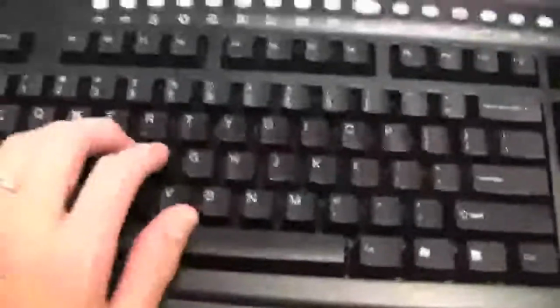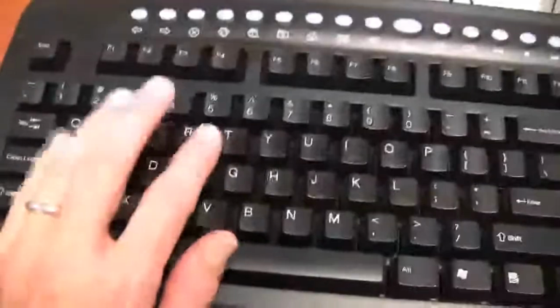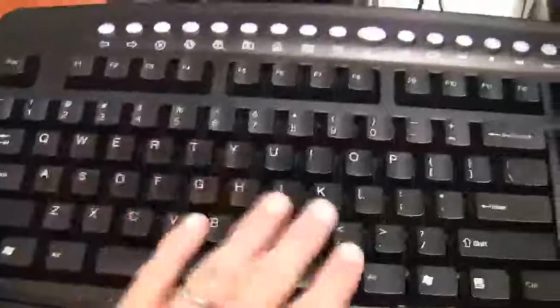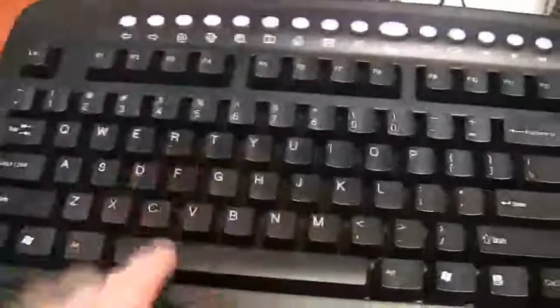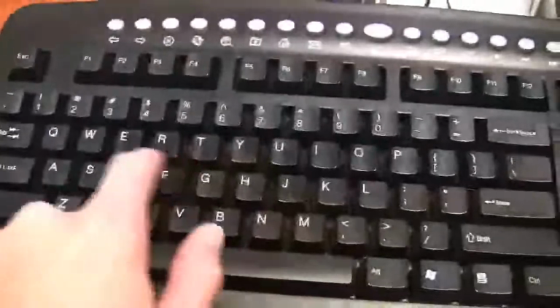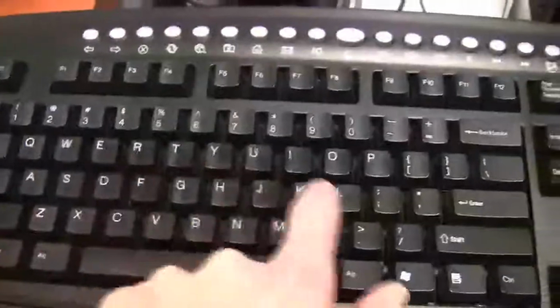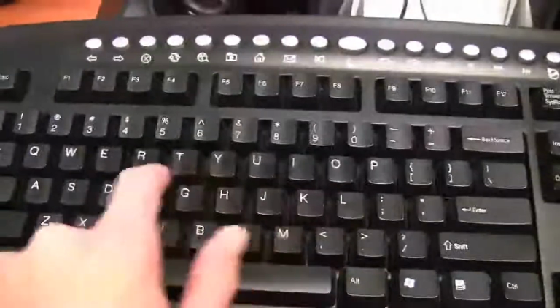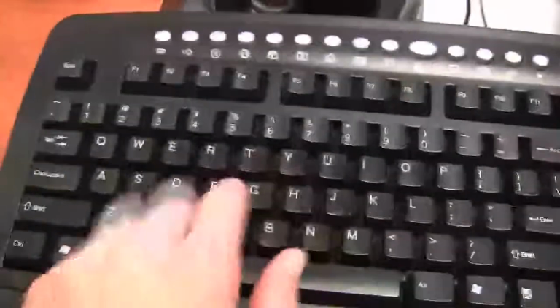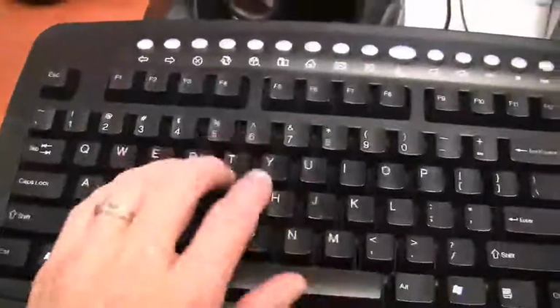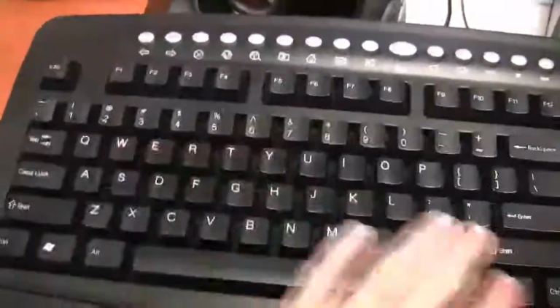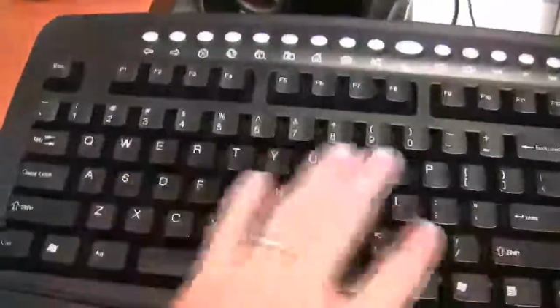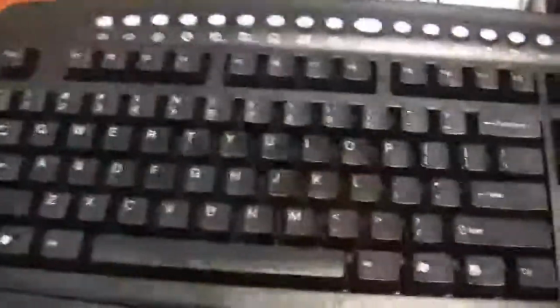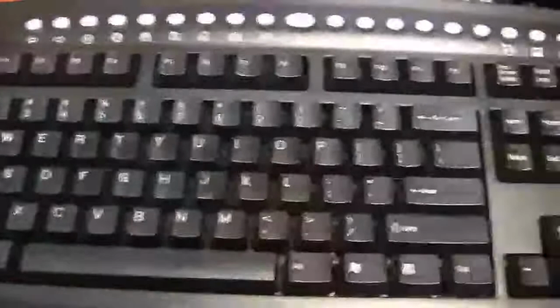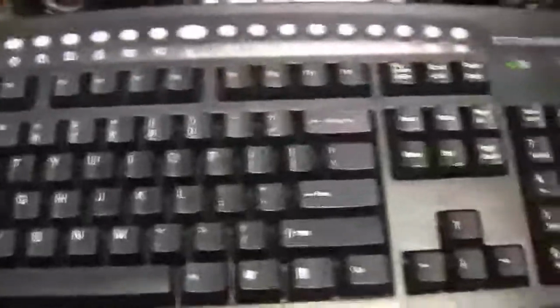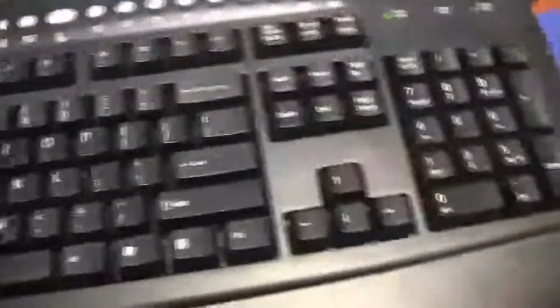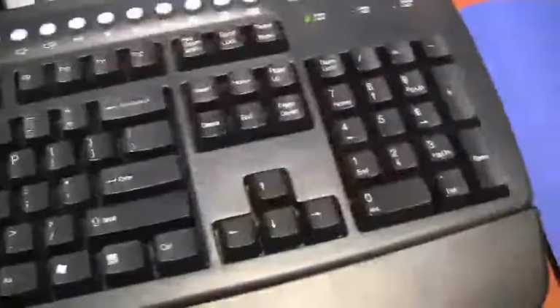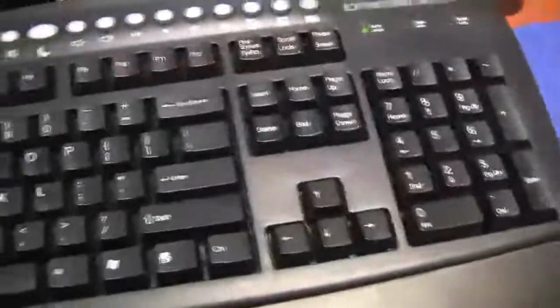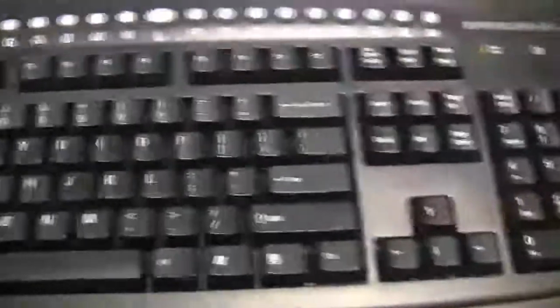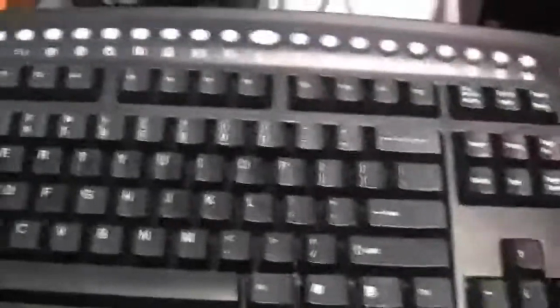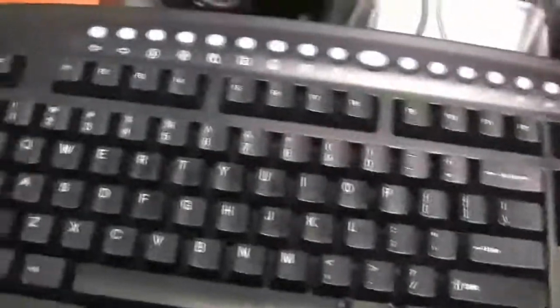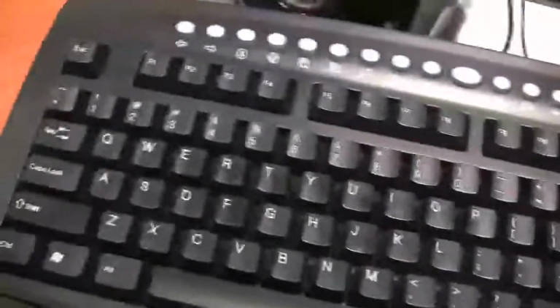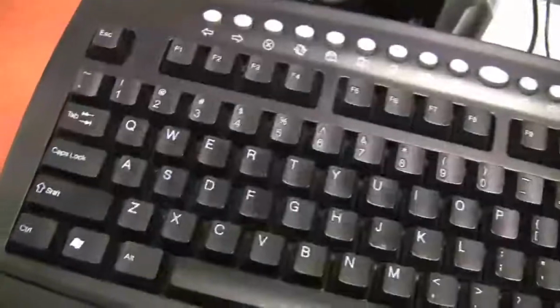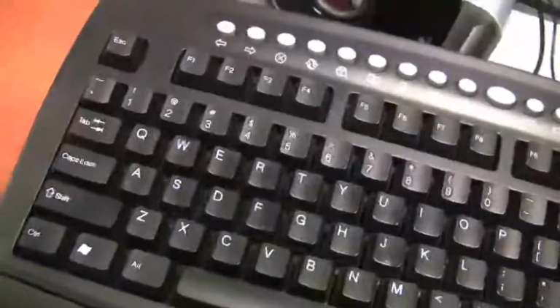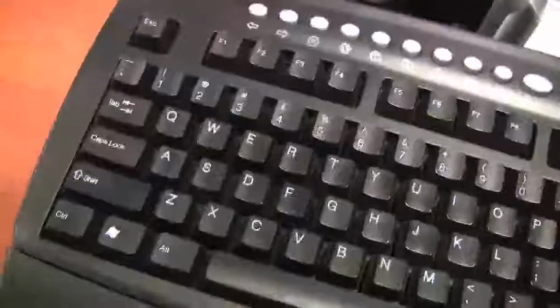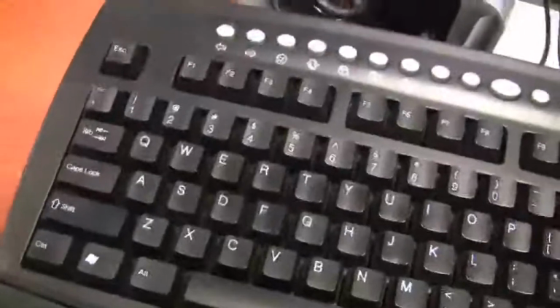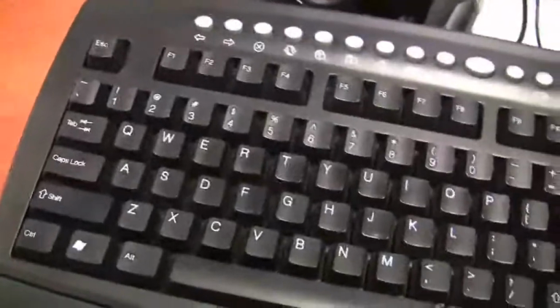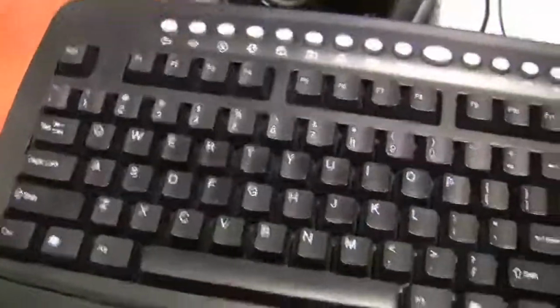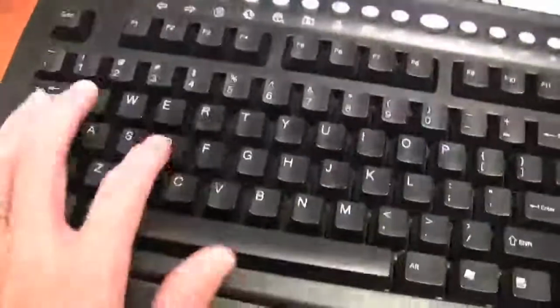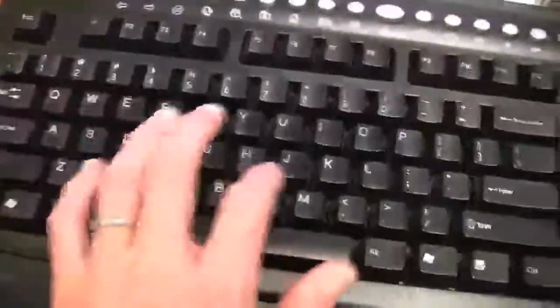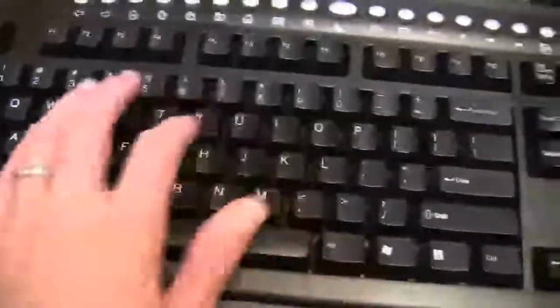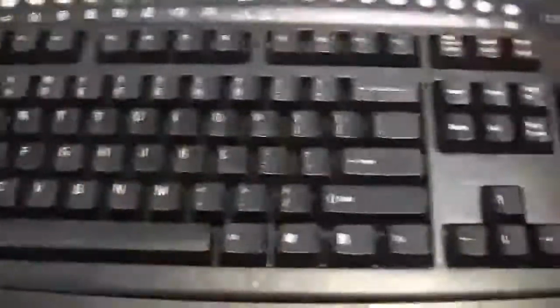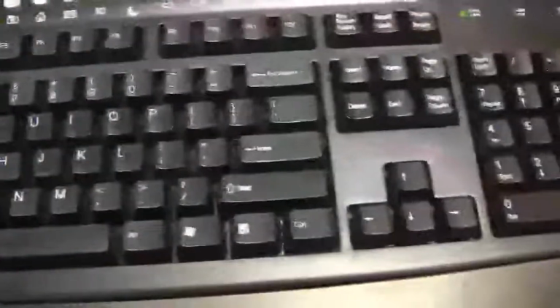Hopefully you guys know how to type either by the hunt and peck method or by the standard method where there's hands set on the keys. Either way is fine. As long as you guys know how to spell and use the keyboard by just pushing the keys to enter in letters, you should be fine.